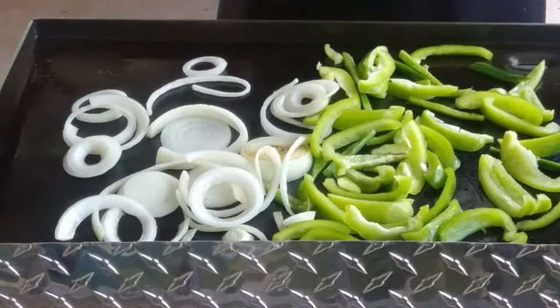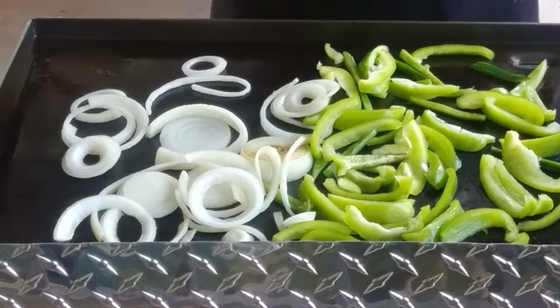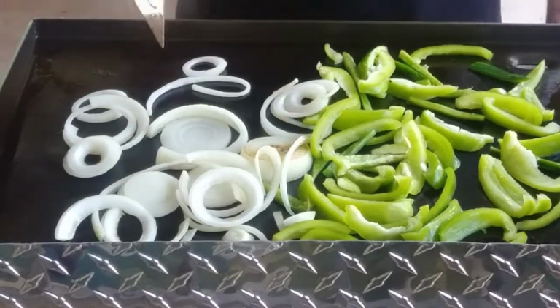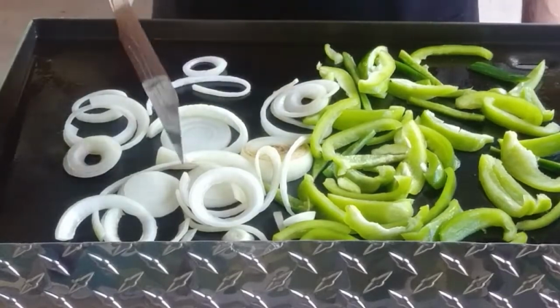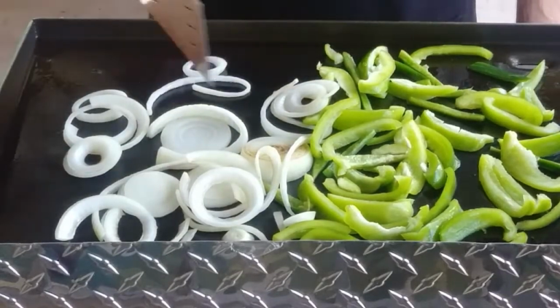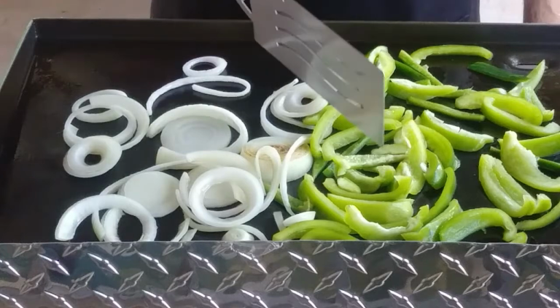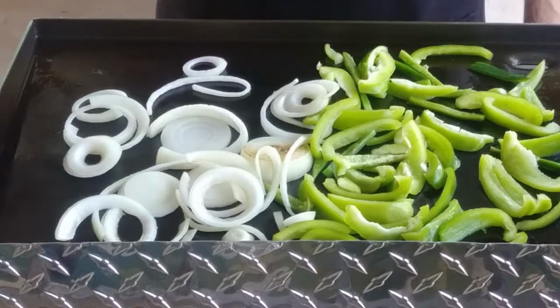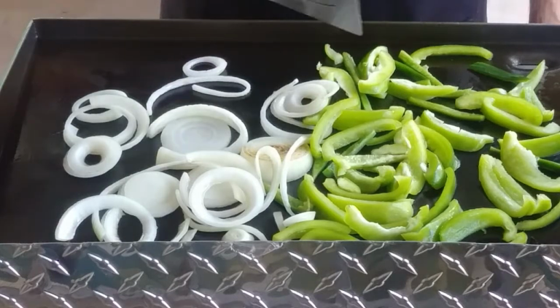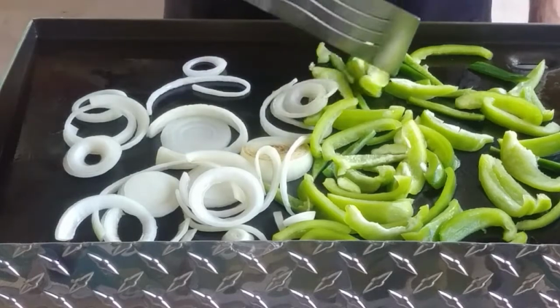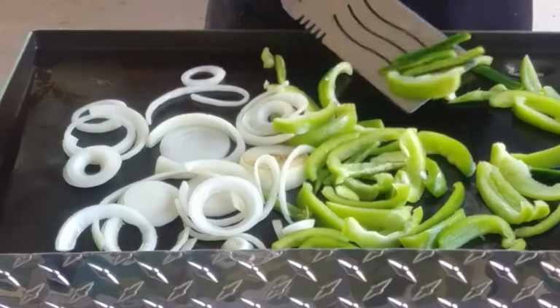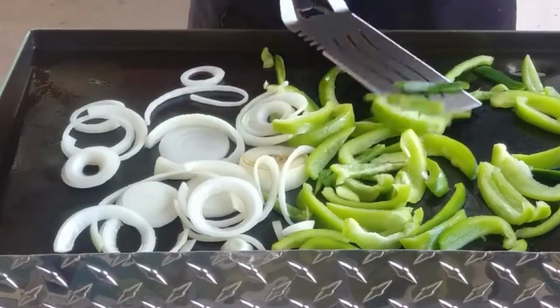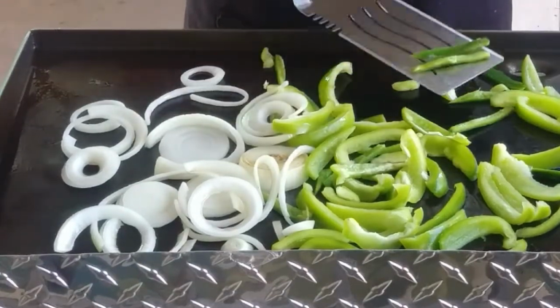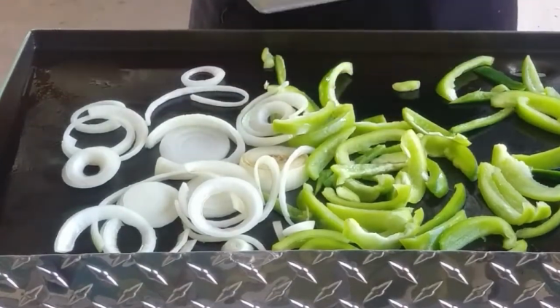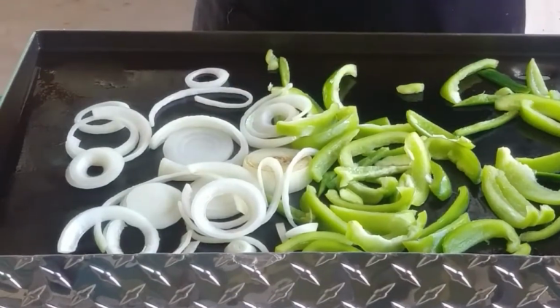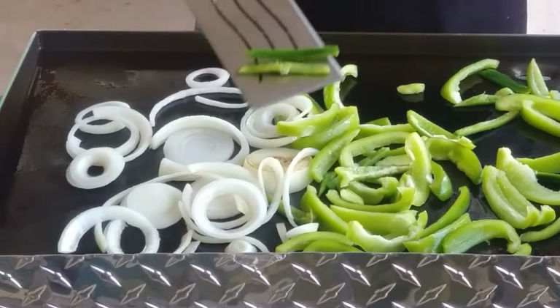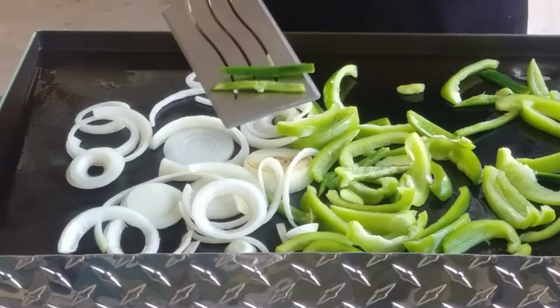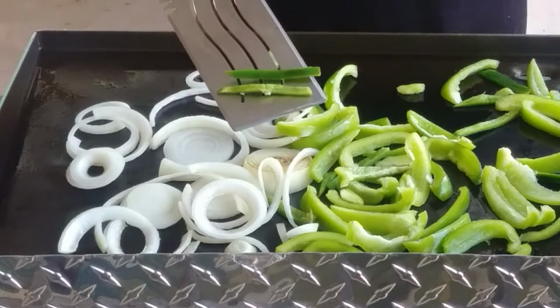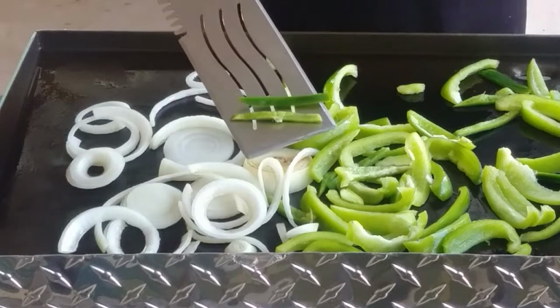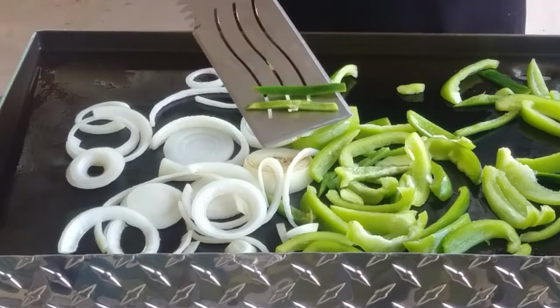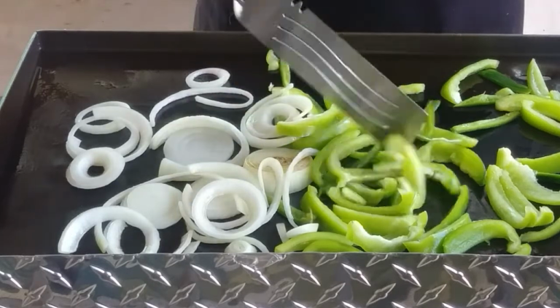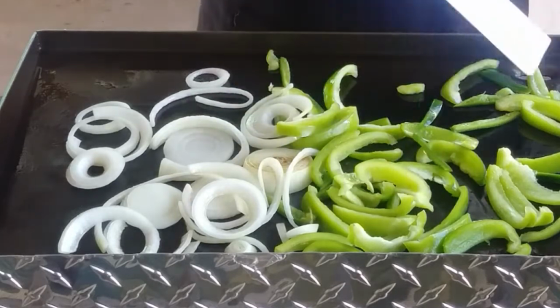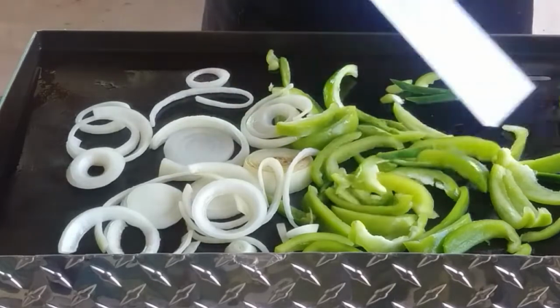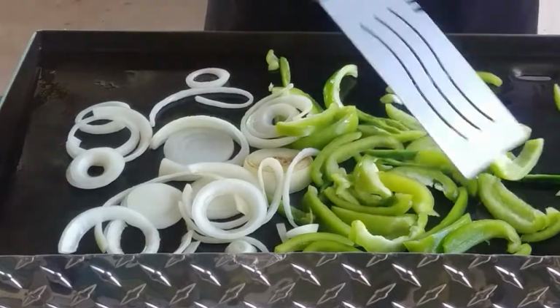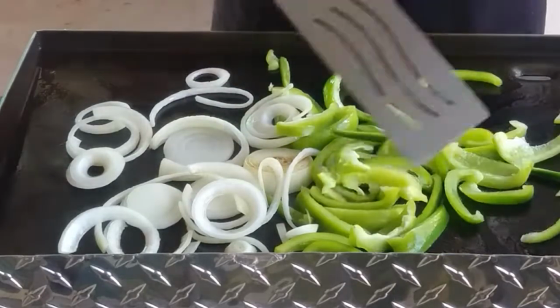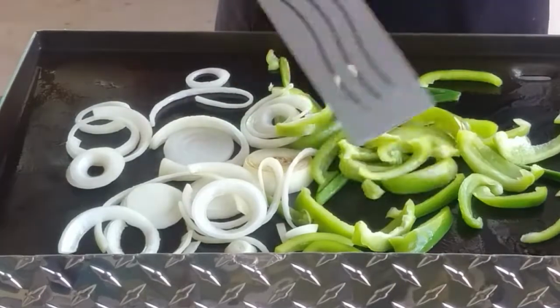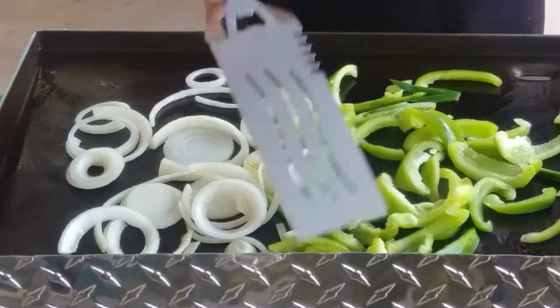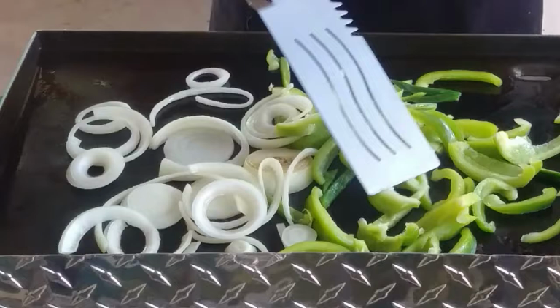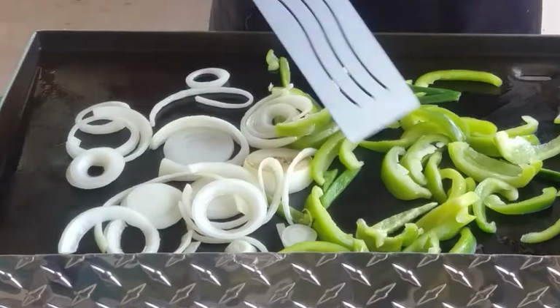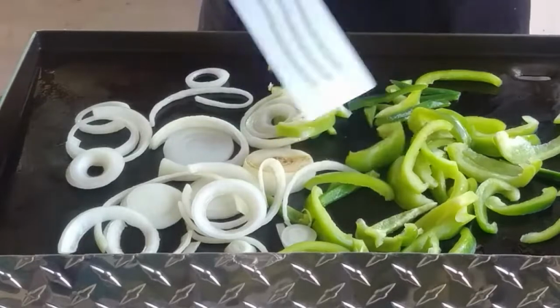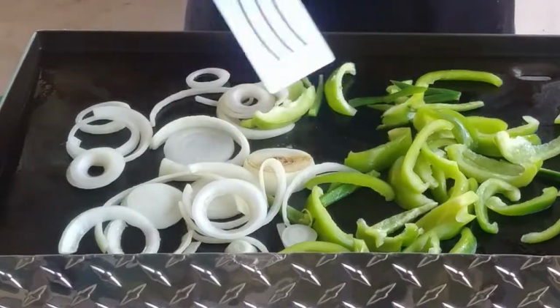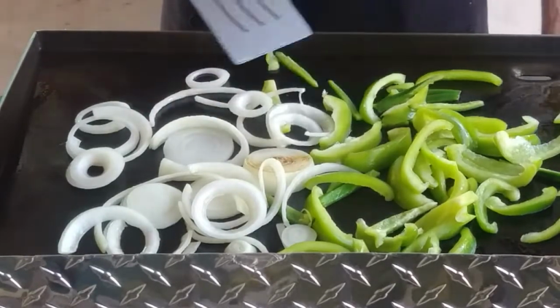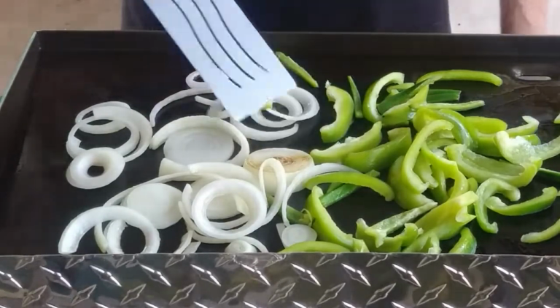And the vegetables here — we have sweet onion, green bell pepper, and a few jalapeño sticks right there. Just for flavor, no jalapeño seeds. I took them out for the sissies.